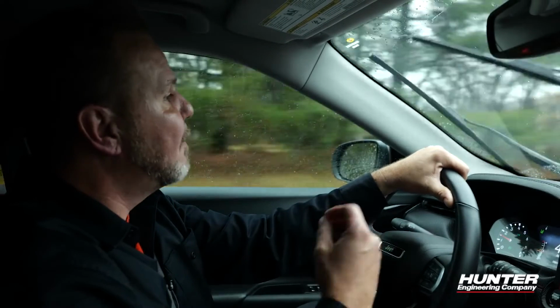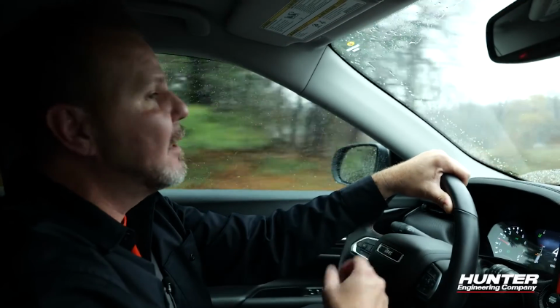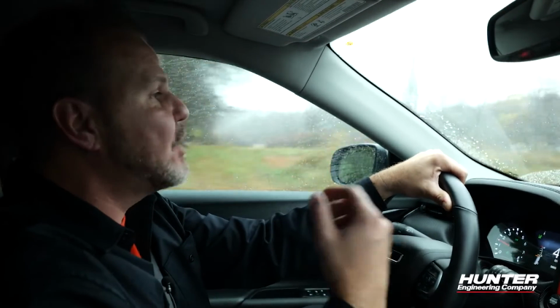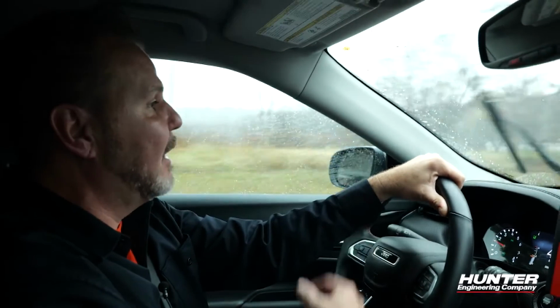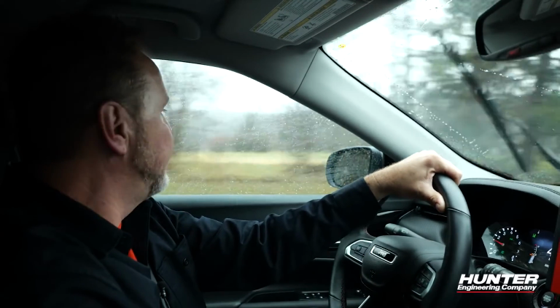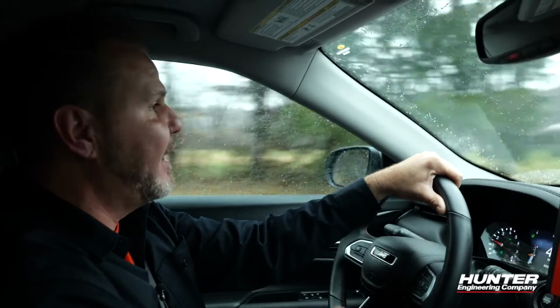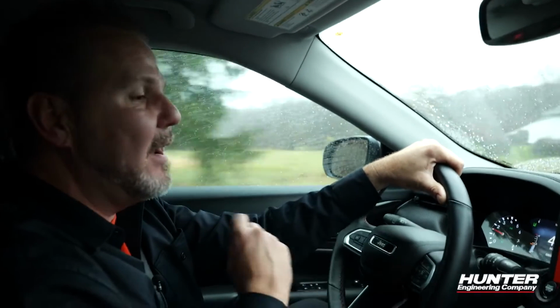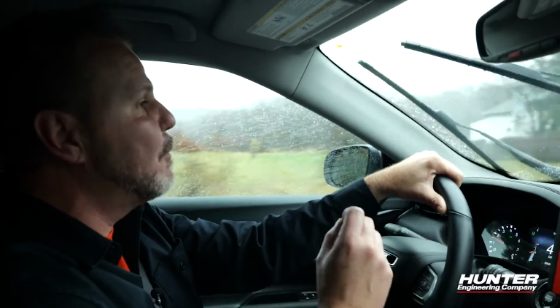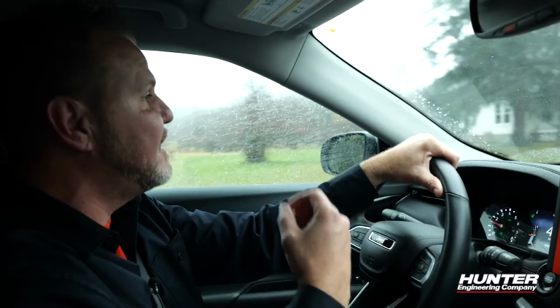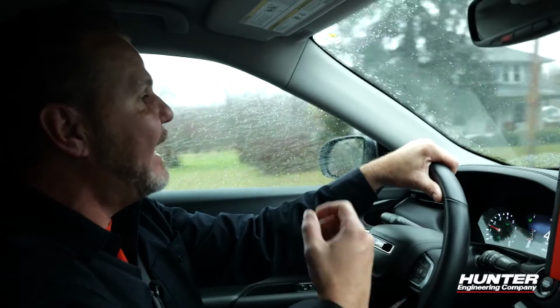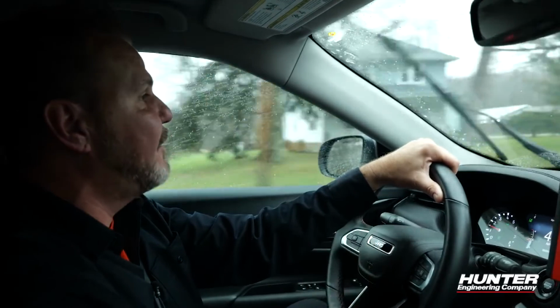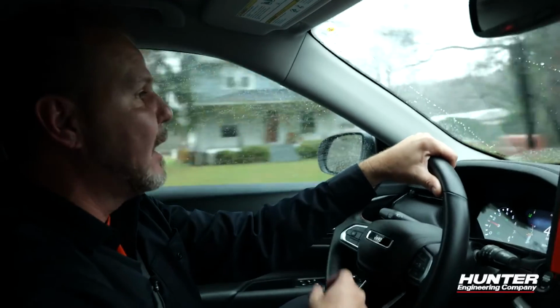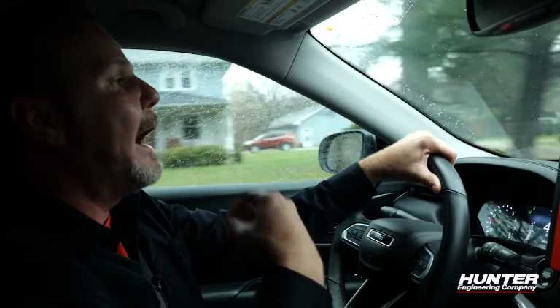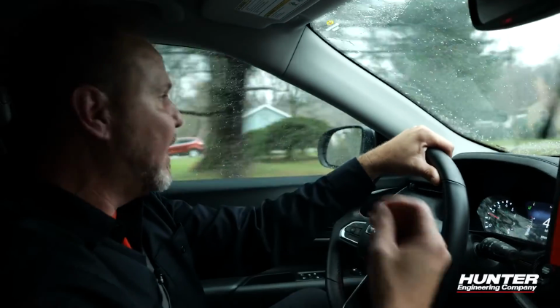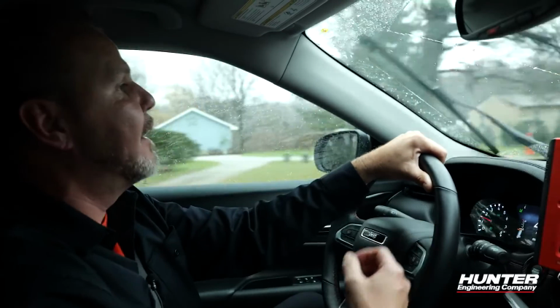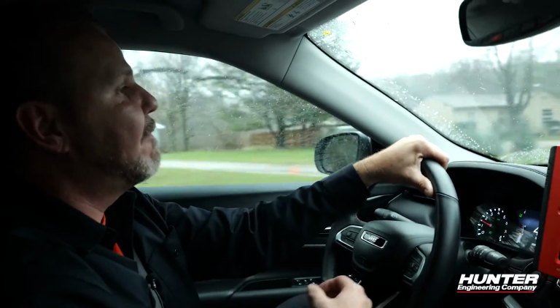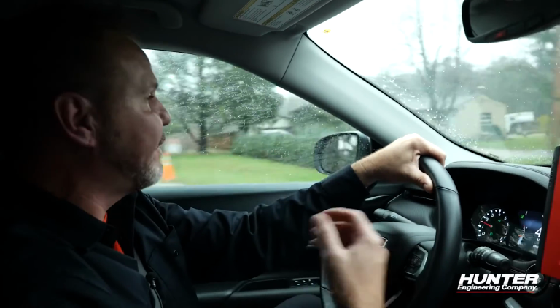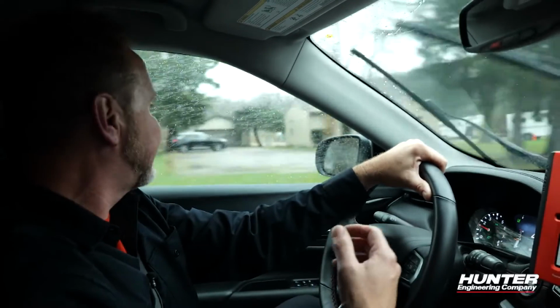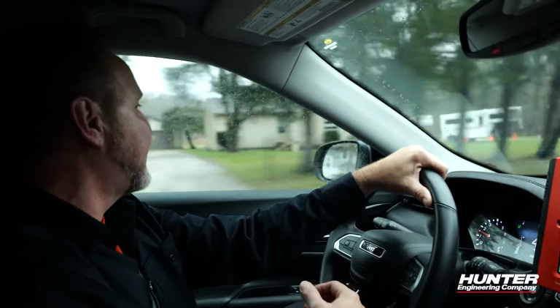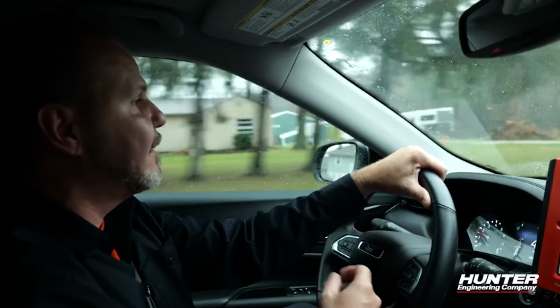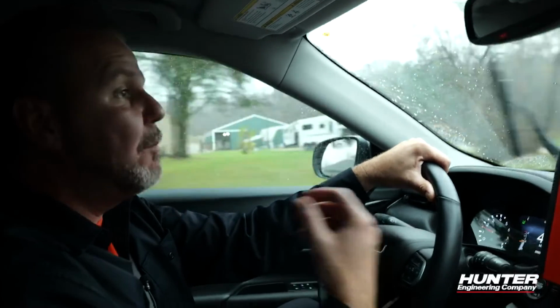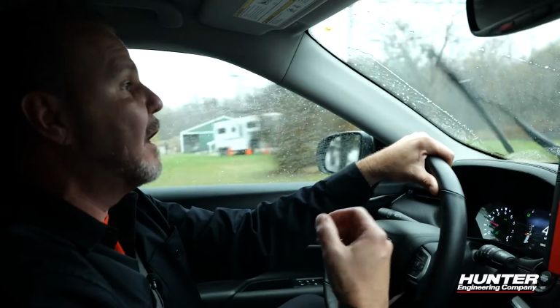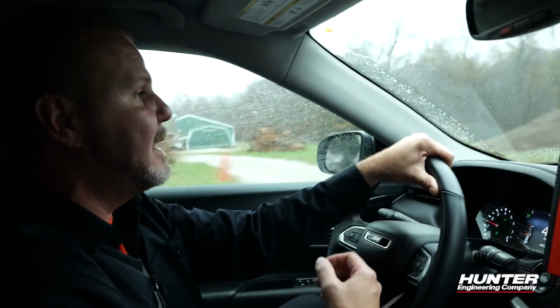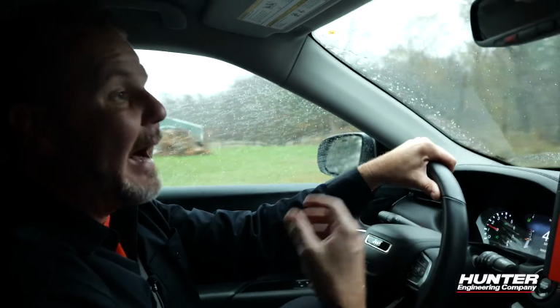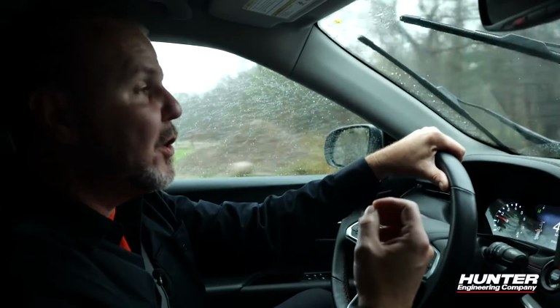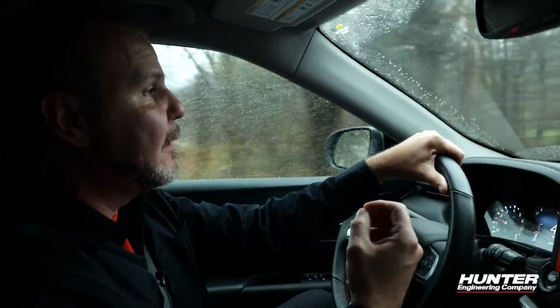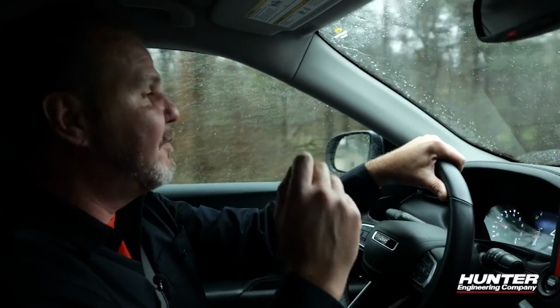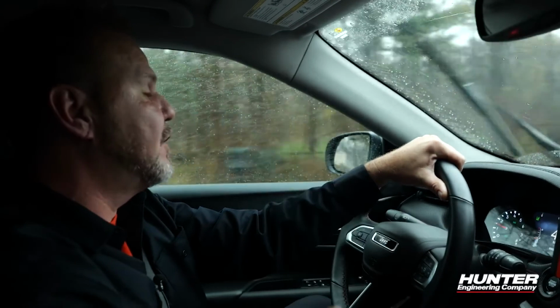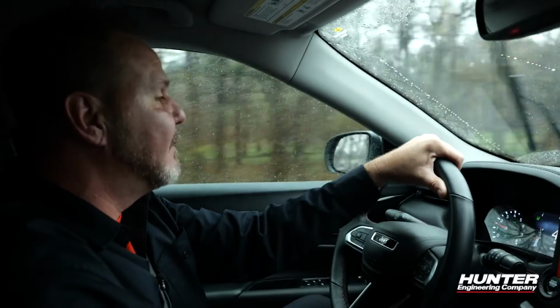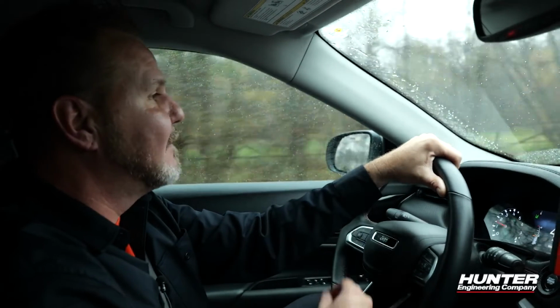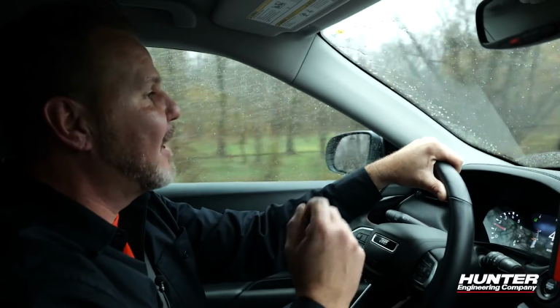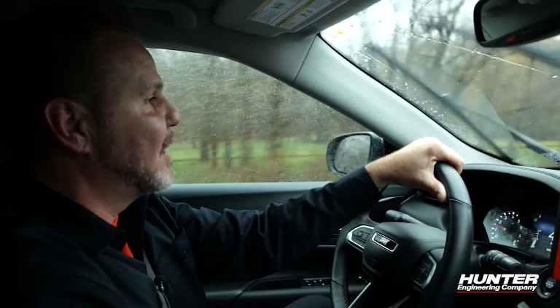Check out the Hunter YouTube page for more ADOS videos on a wide range of different systems that you might want to see how to do before you do it. Thanks for watching.